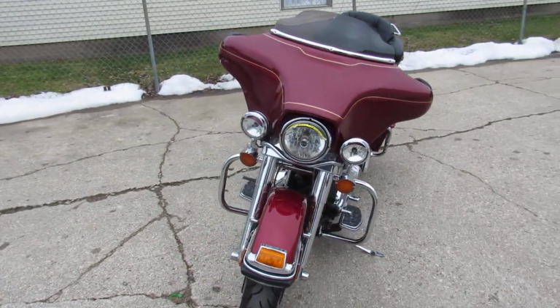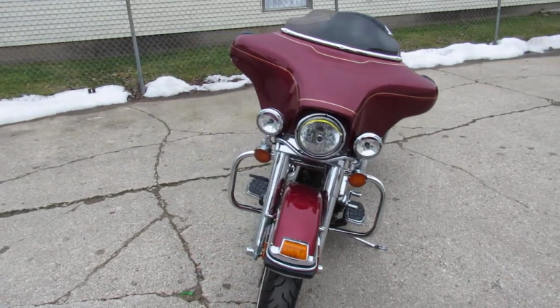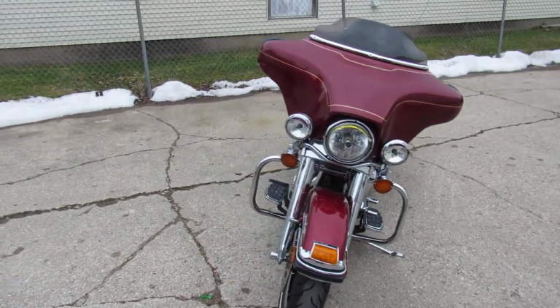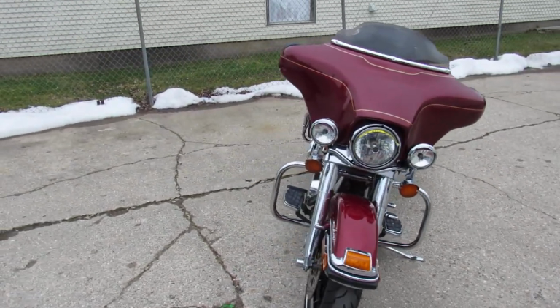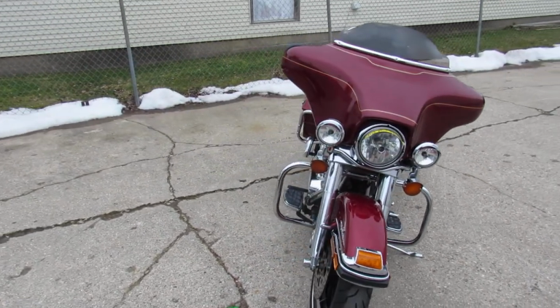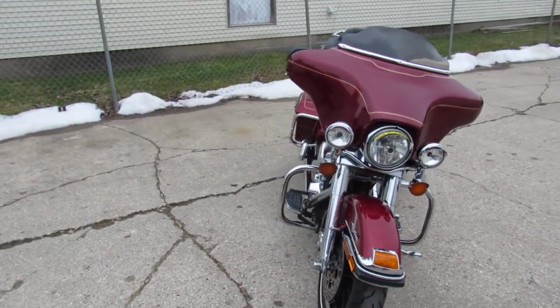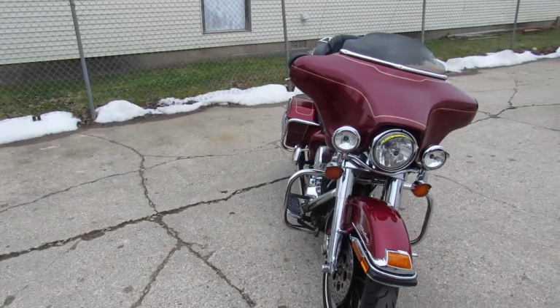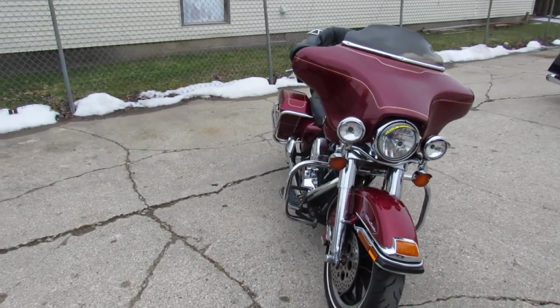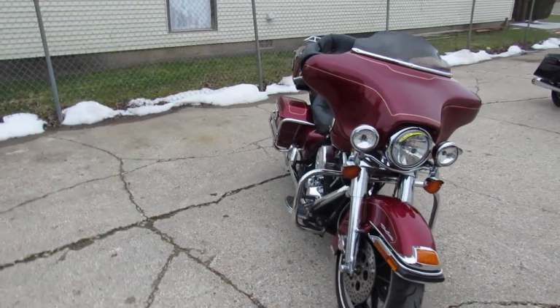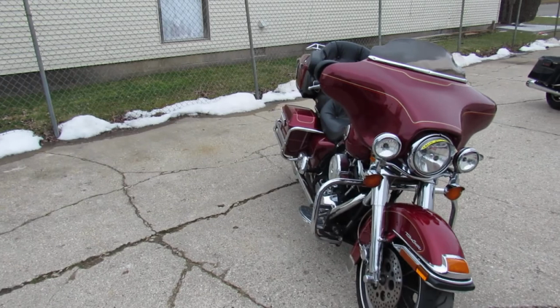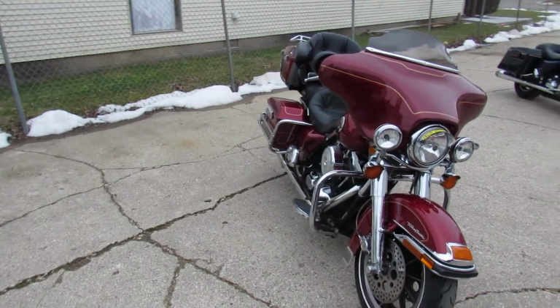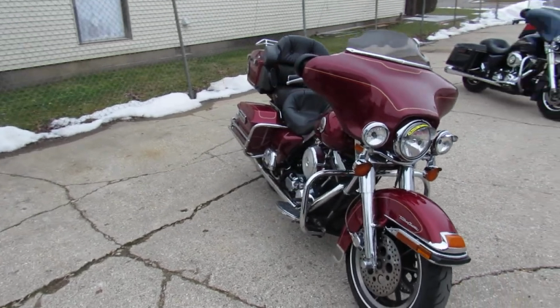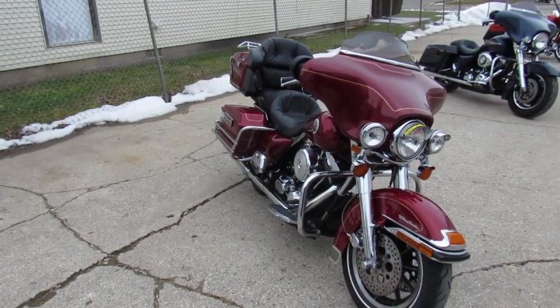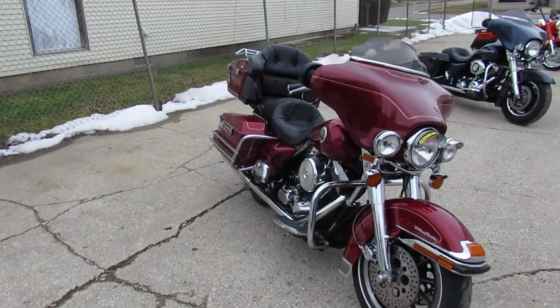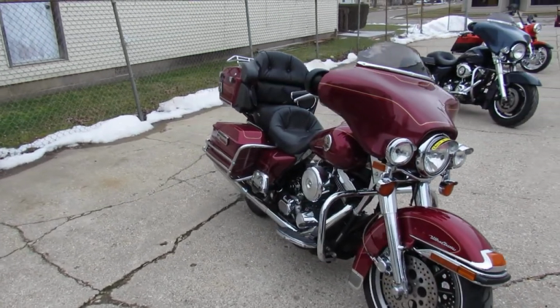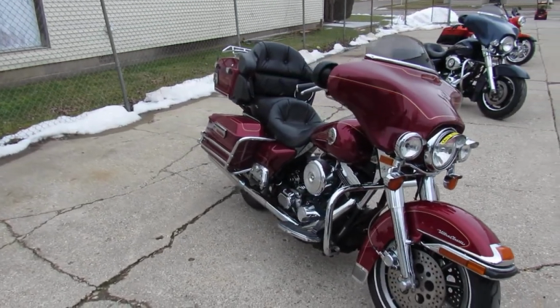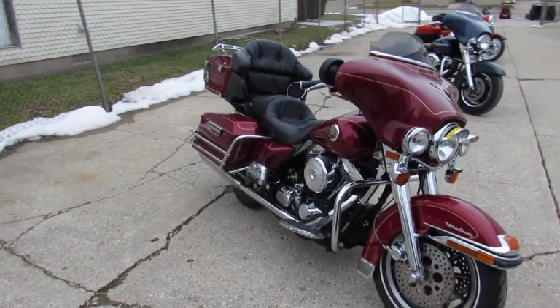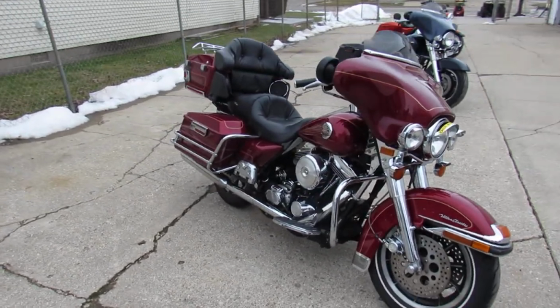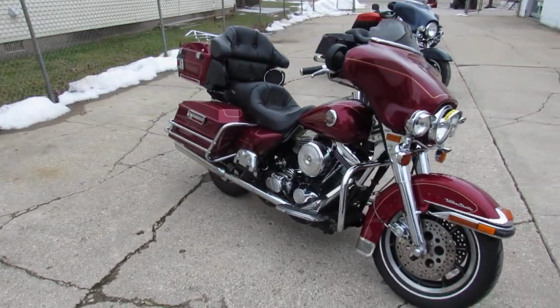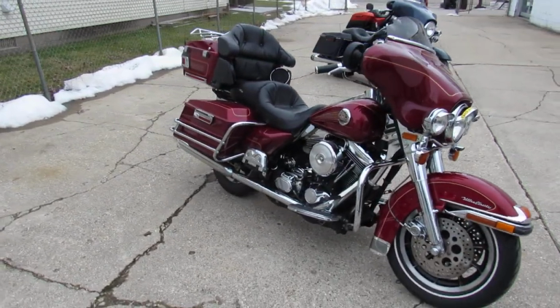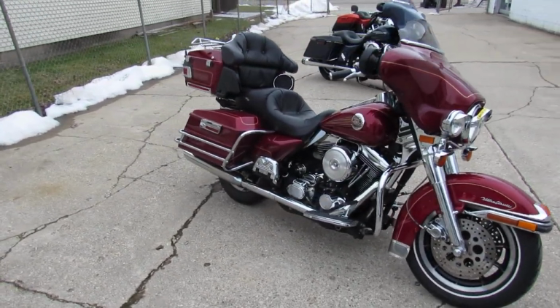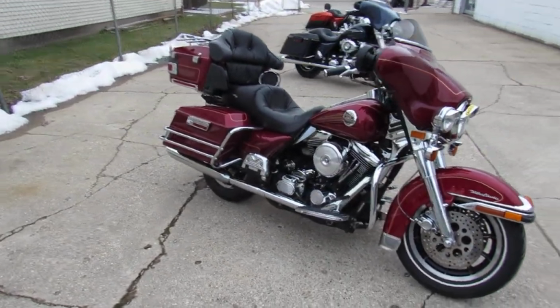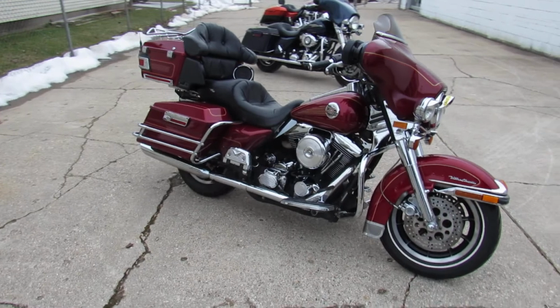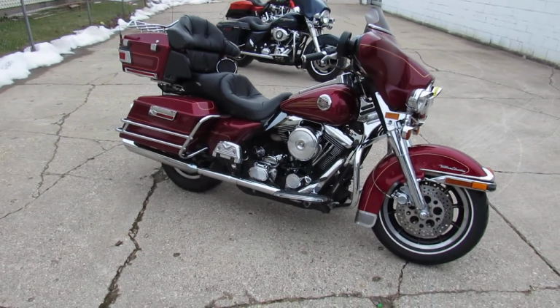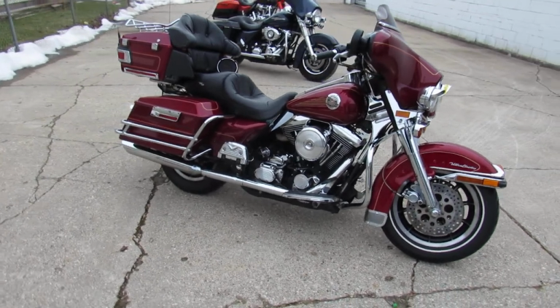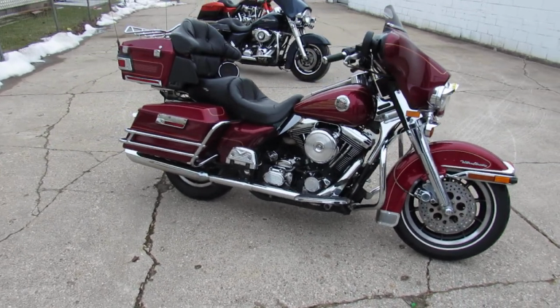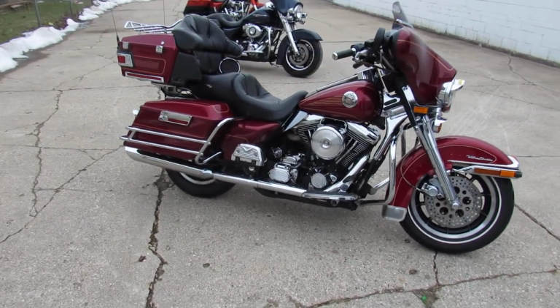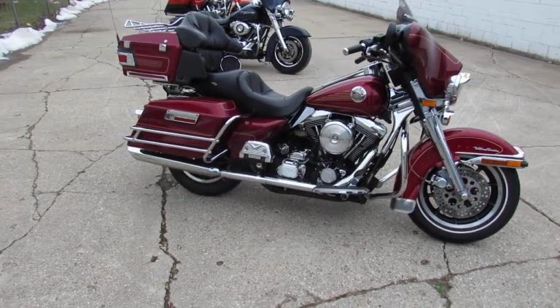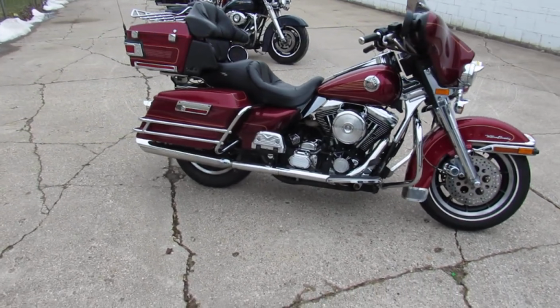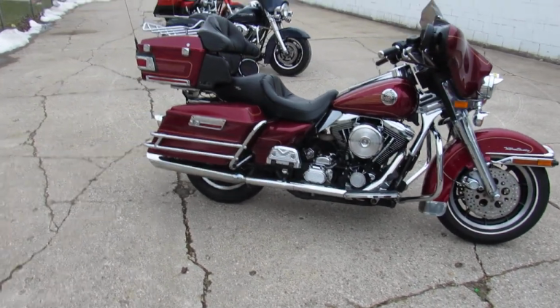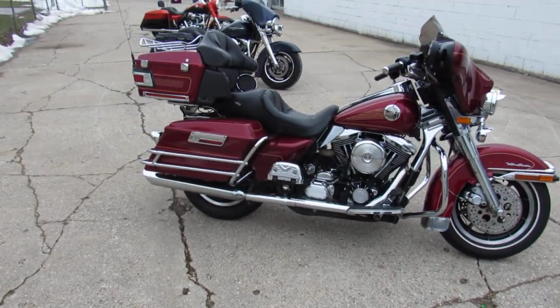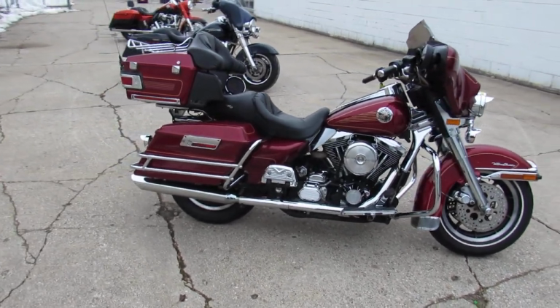This one here is a '97. Comes with only 14,397 miles guys — thing's barely broken in. Paint shines like new, loaded up with the chrome. Nice clean low mileage full dresser.